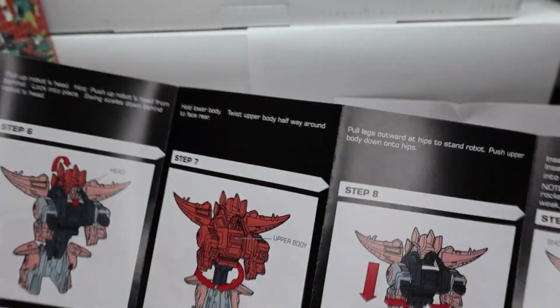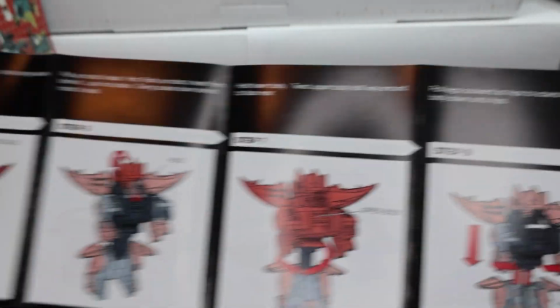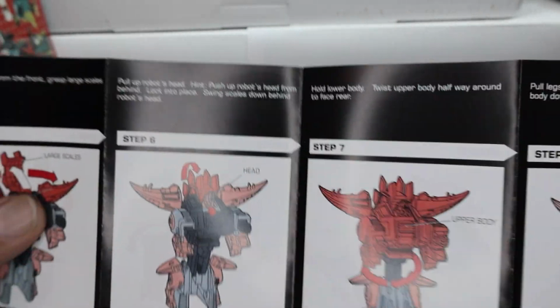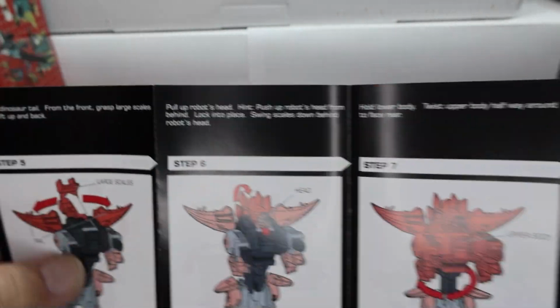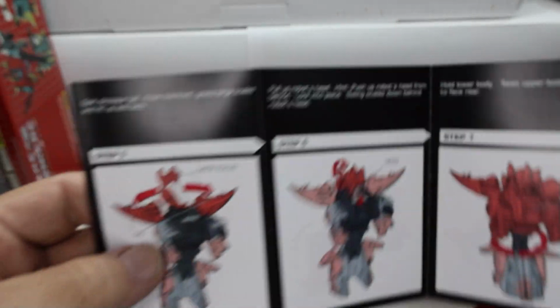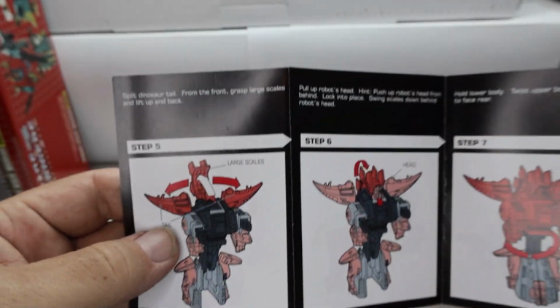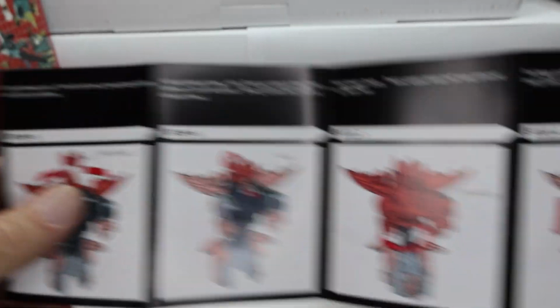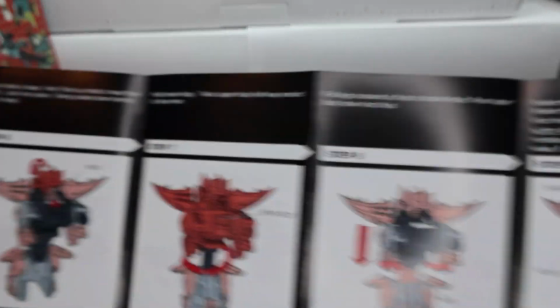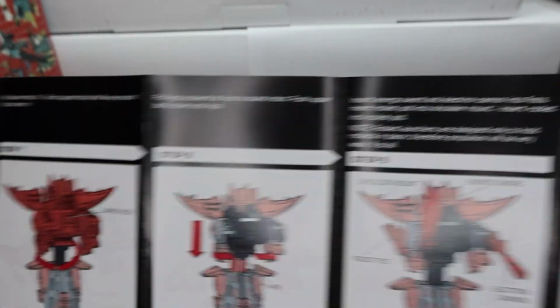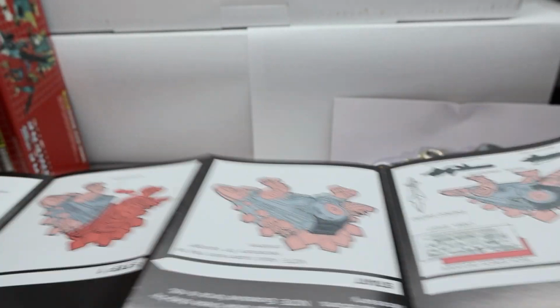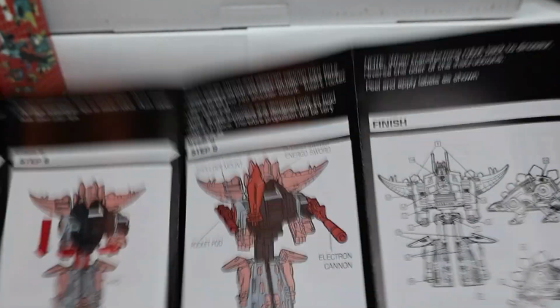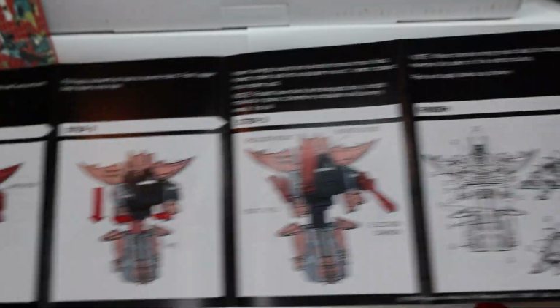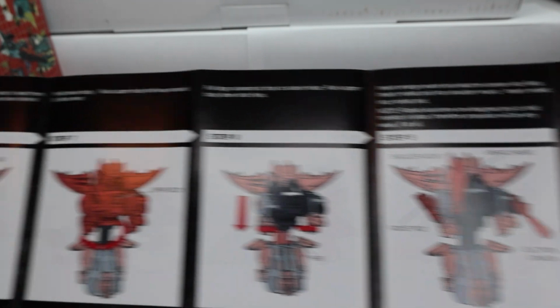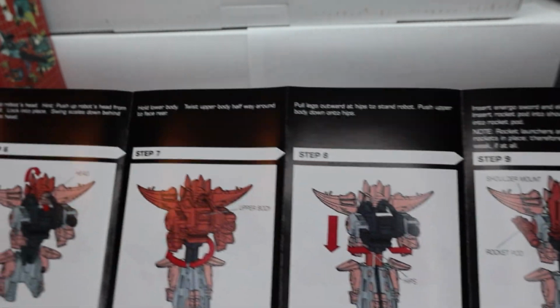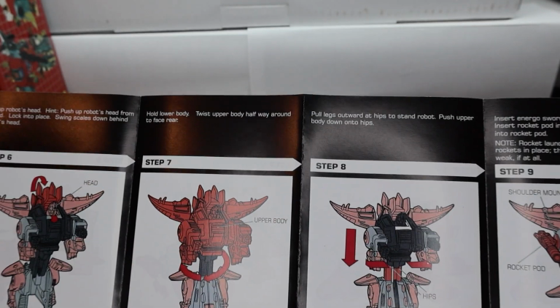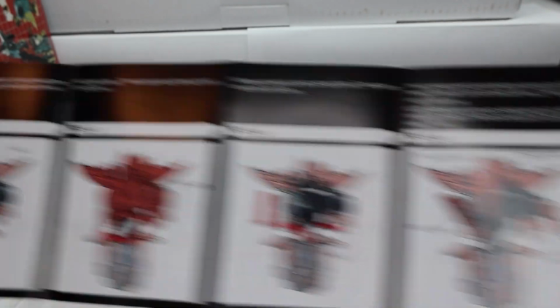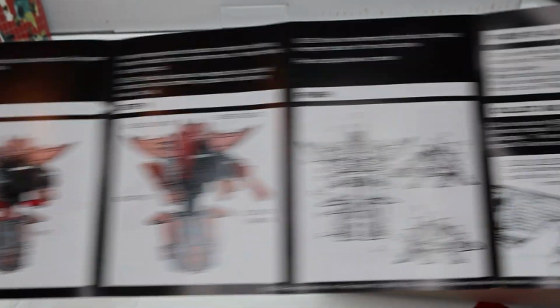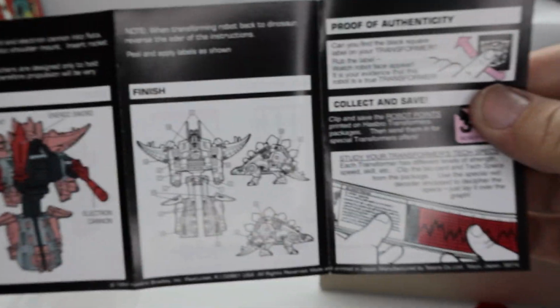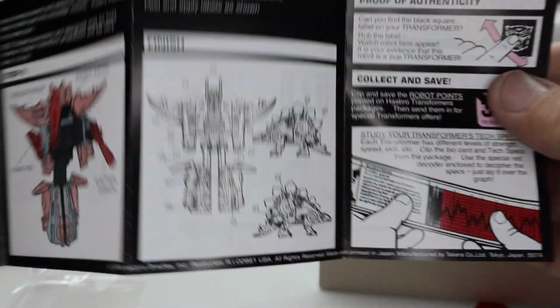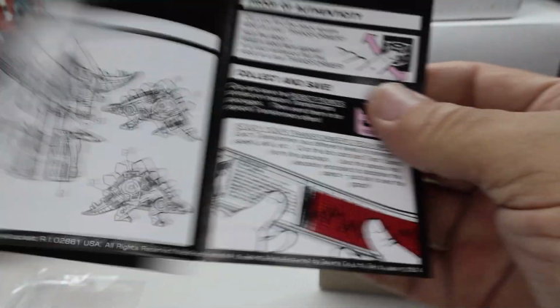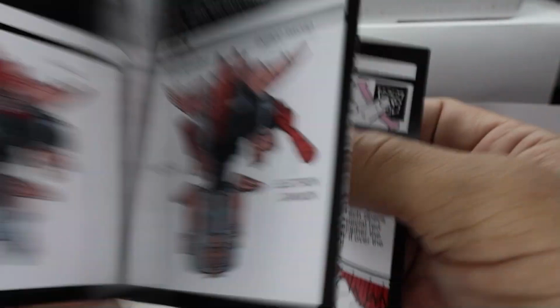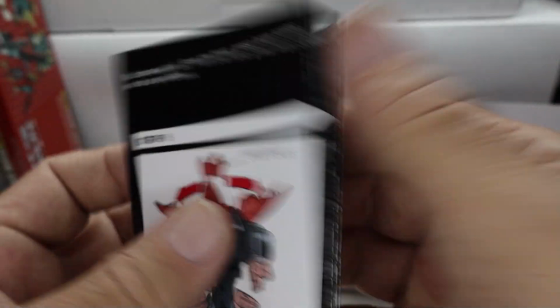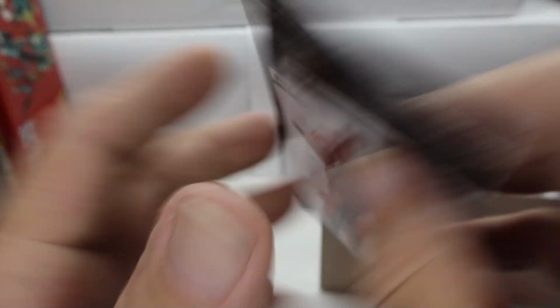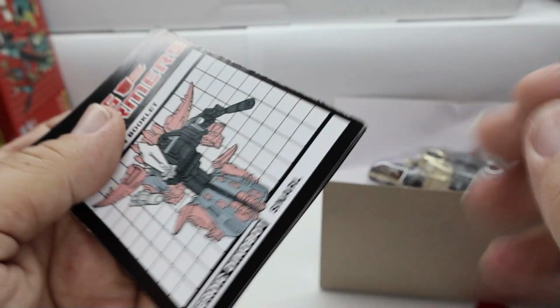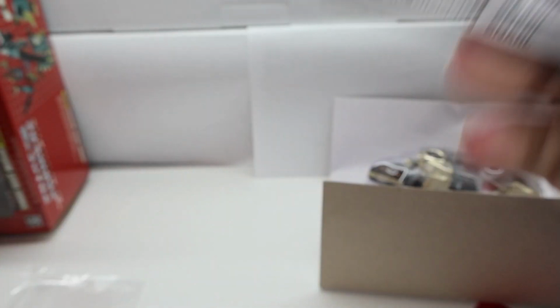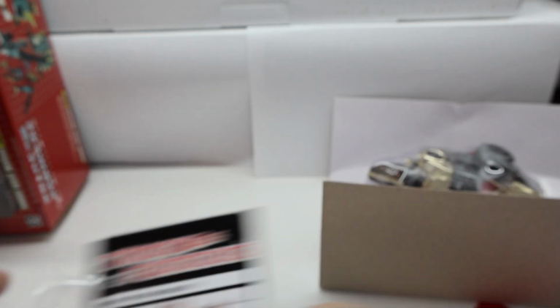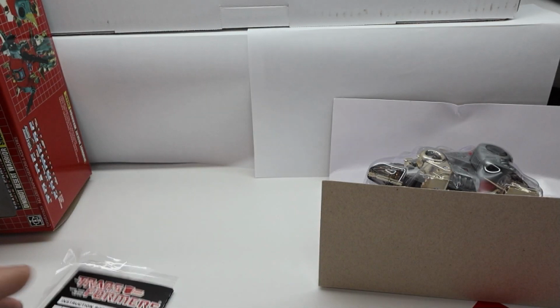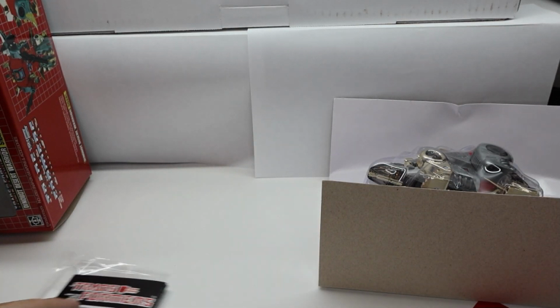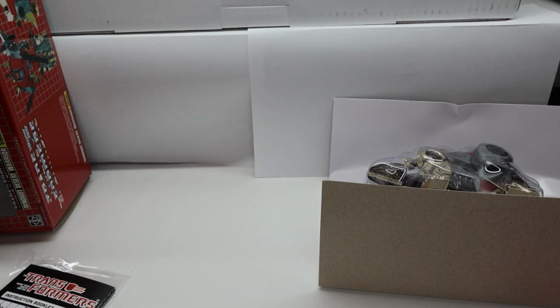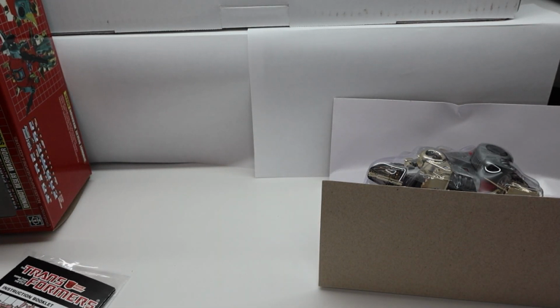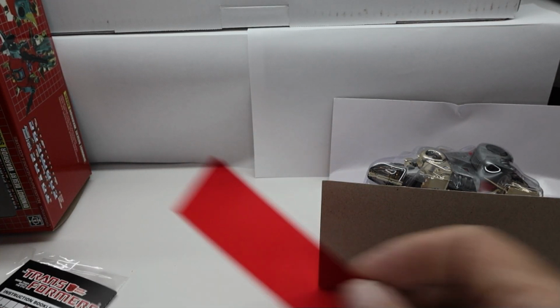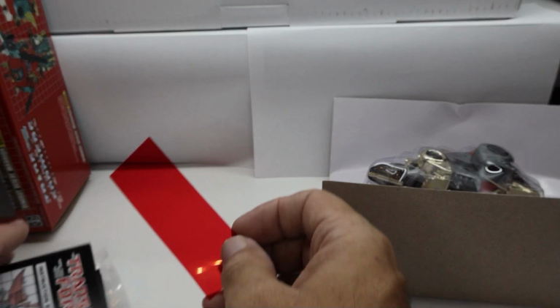The paper feels similar to original G1s, maybe a little bit thicker stock. They actually look really good. V4 — having it as a display piece, I think it'll be fine.